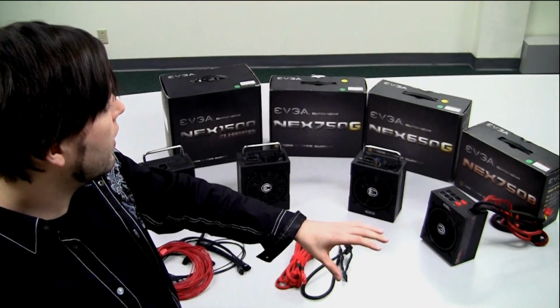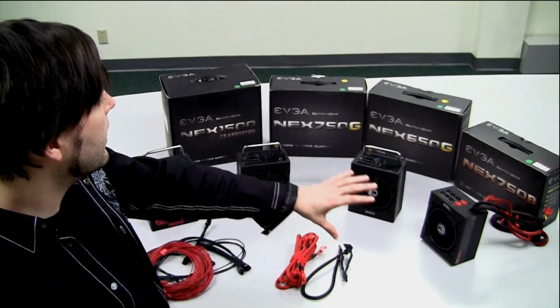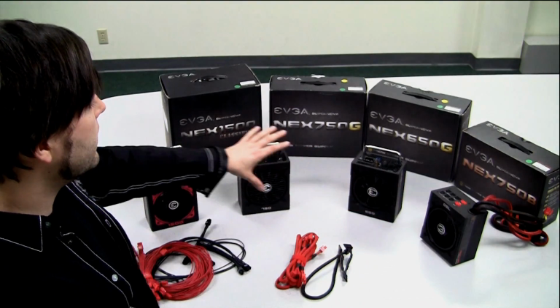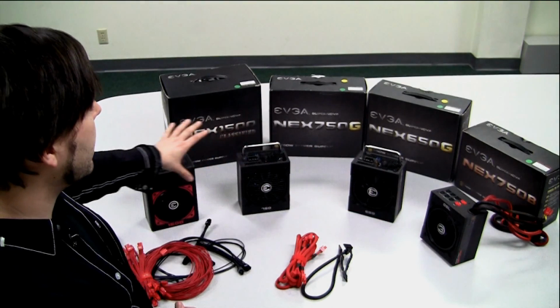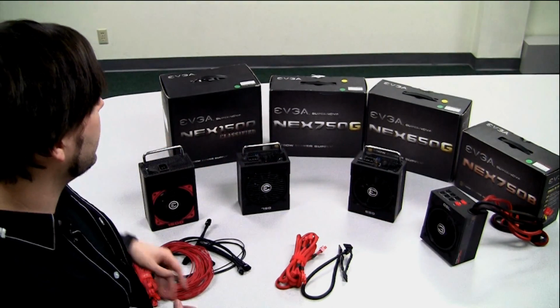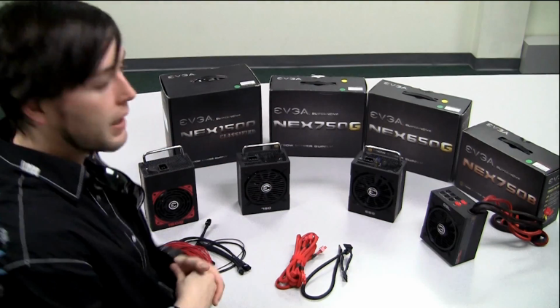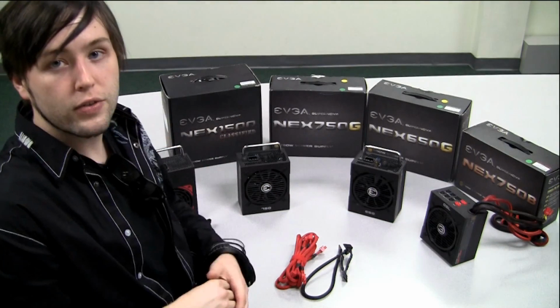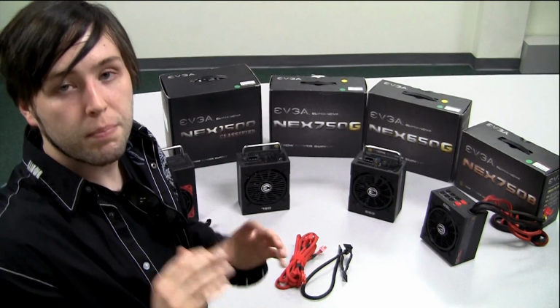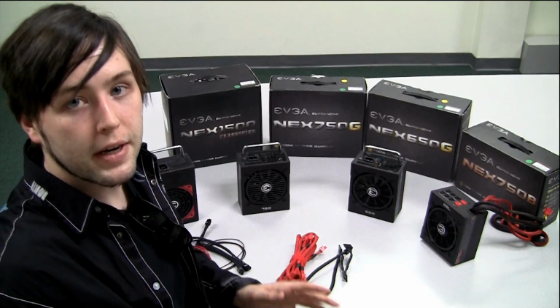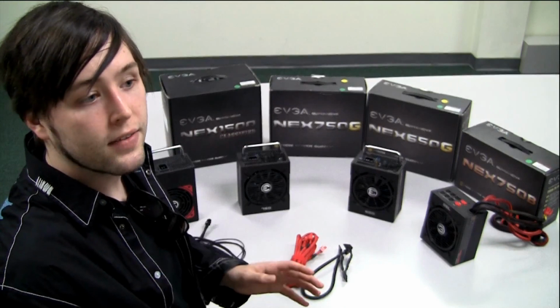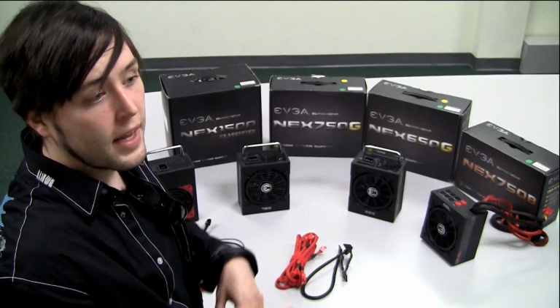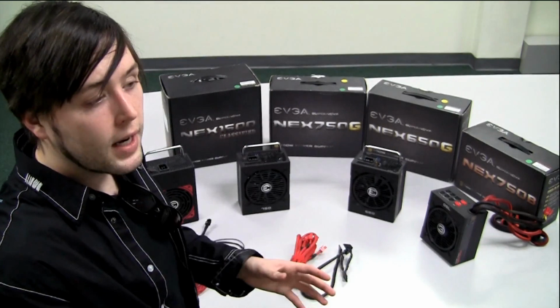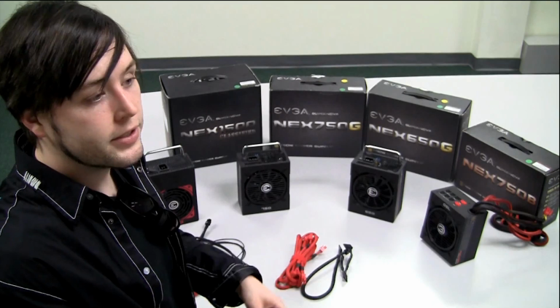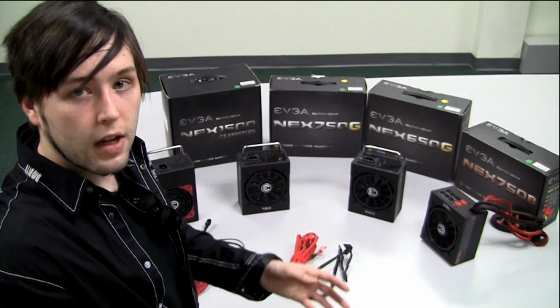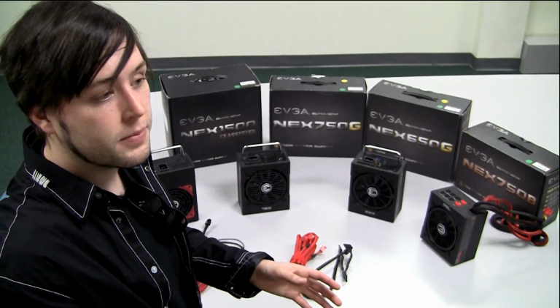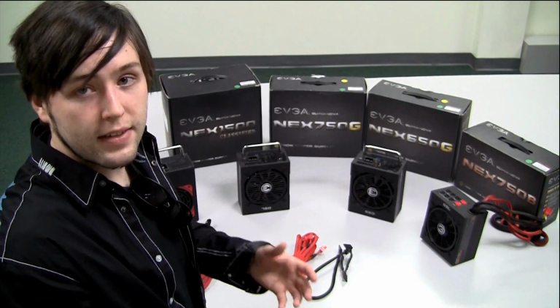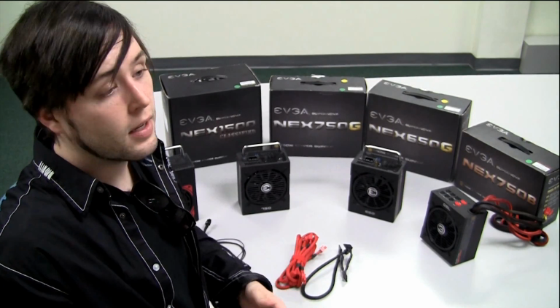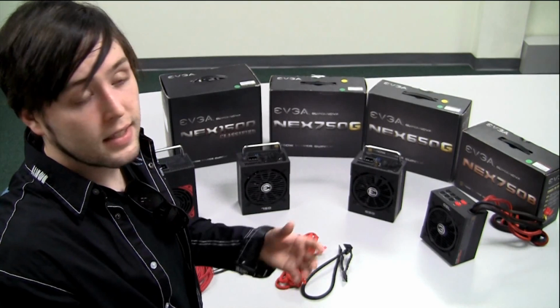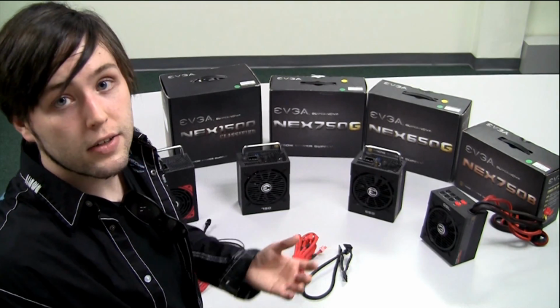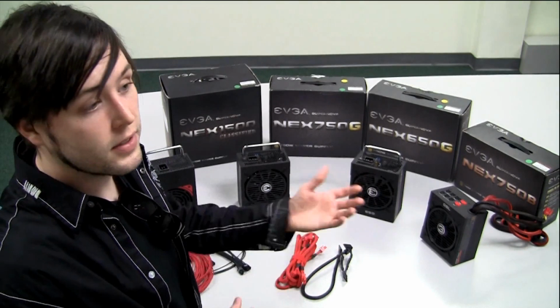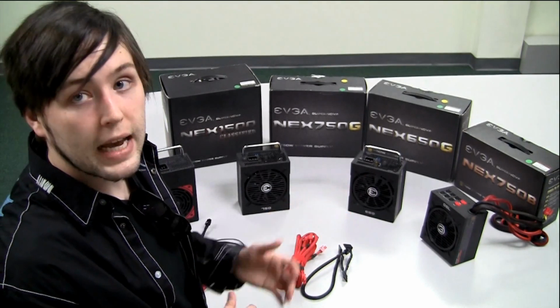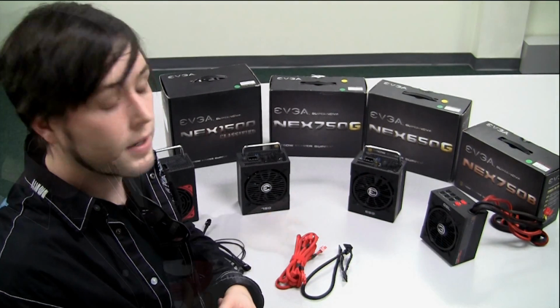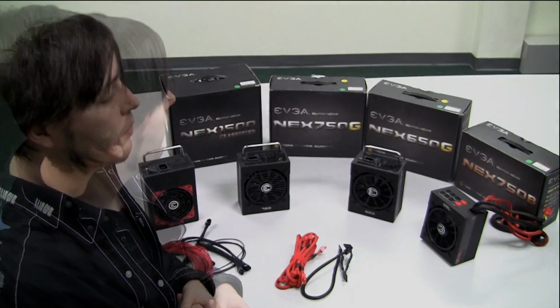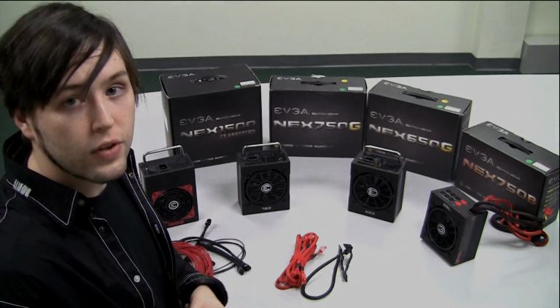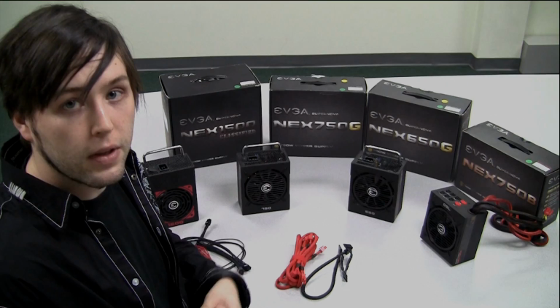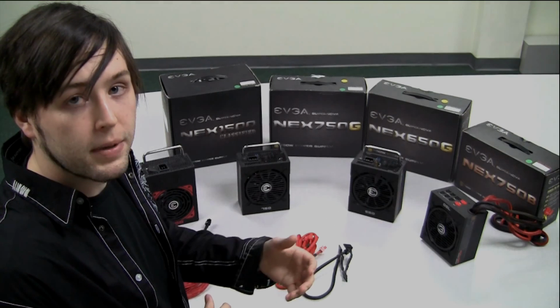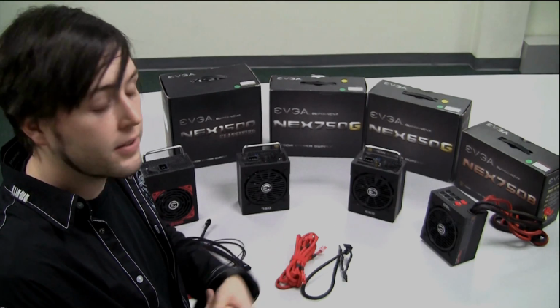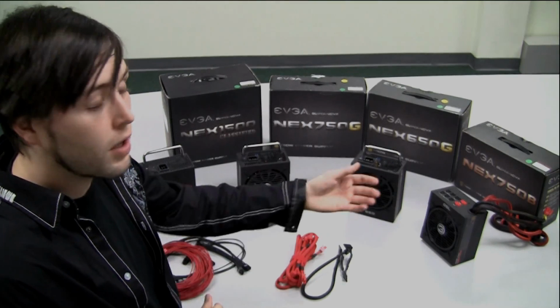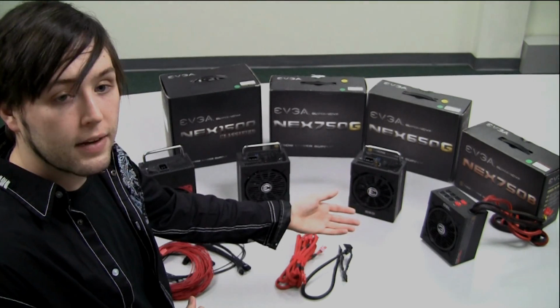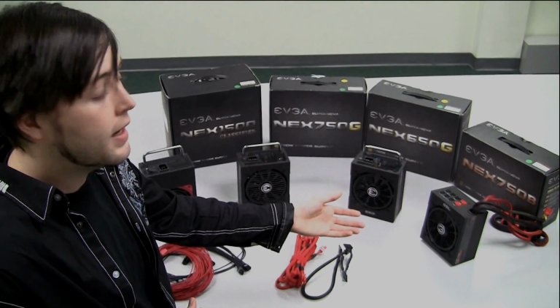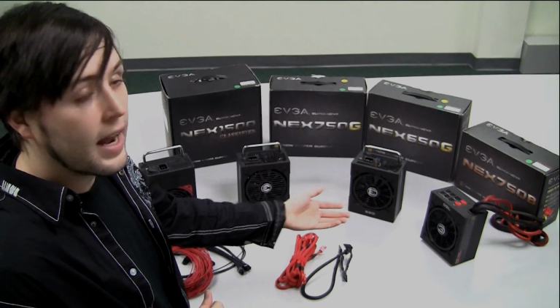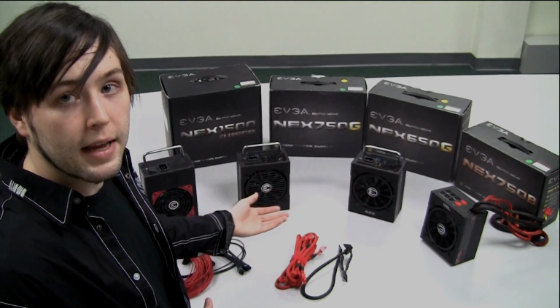Some of the cool stuff across the EVGA power supply lineup is our usage of ball bearing fans. They have quiet operation, long lifespan, and tend to last a lot longer than their sleeved counterparts. We also use high quality Japanese capacitors for longer lifespan and higher reliability.